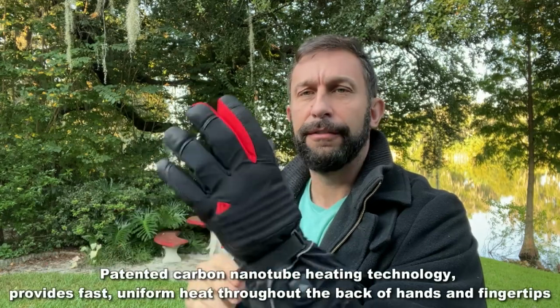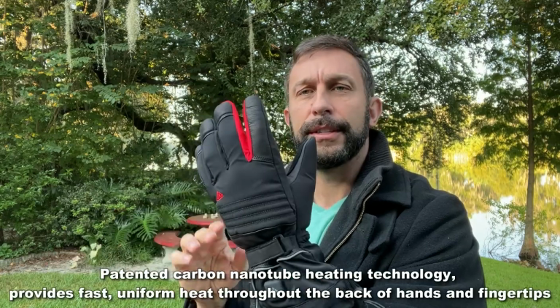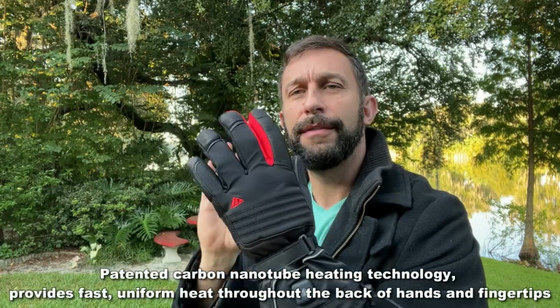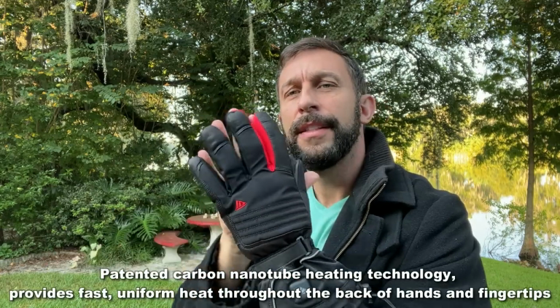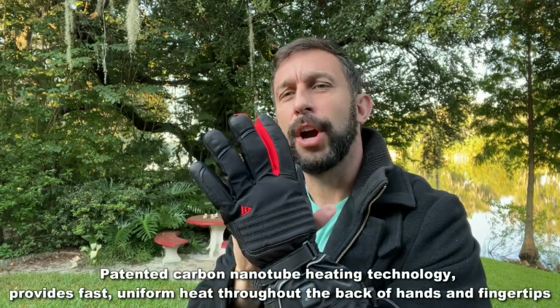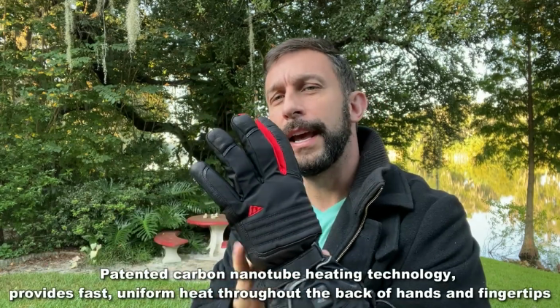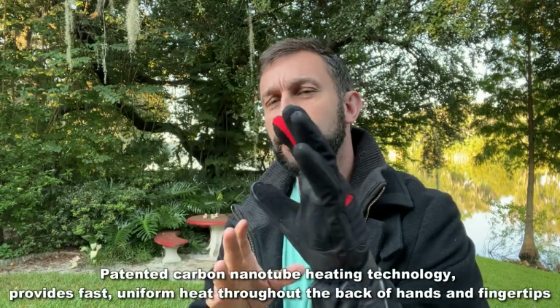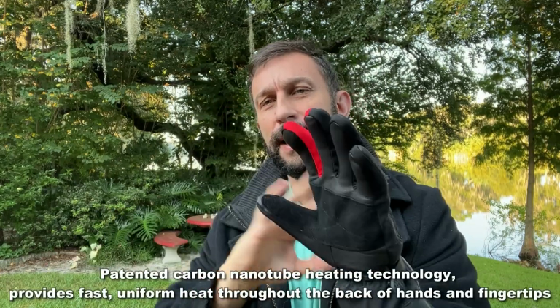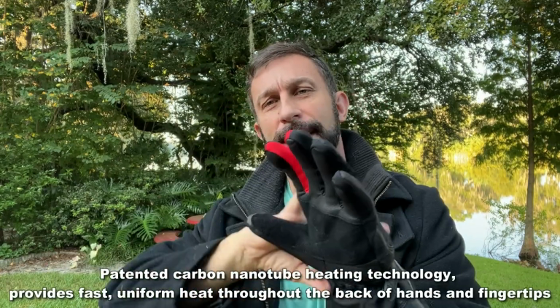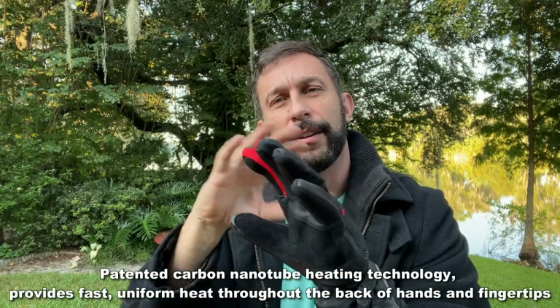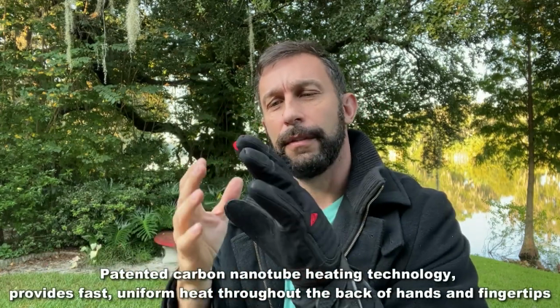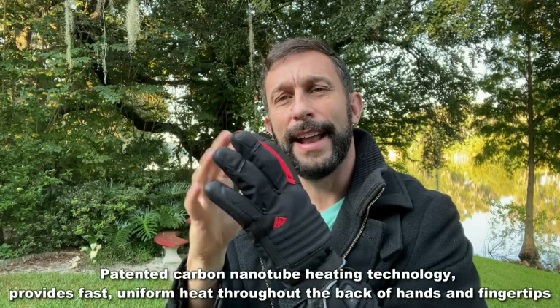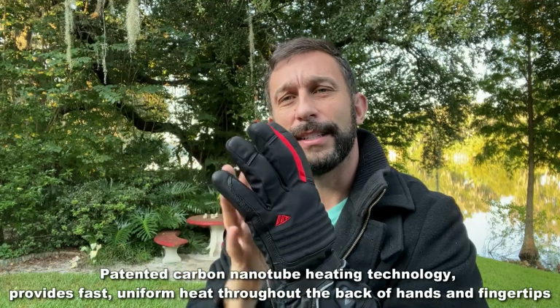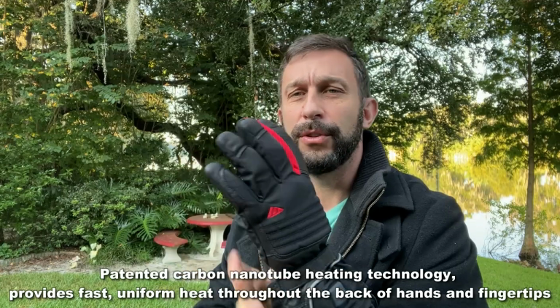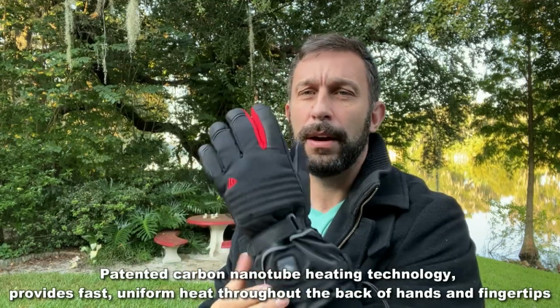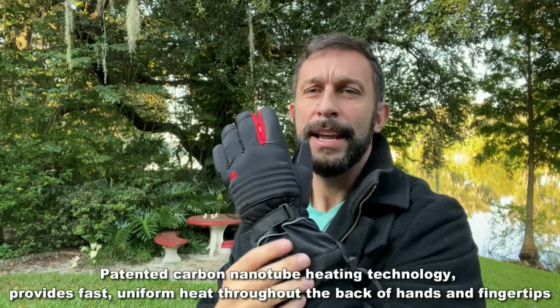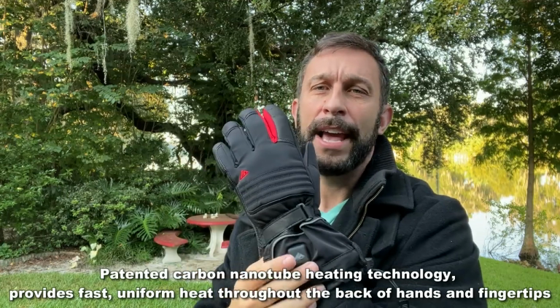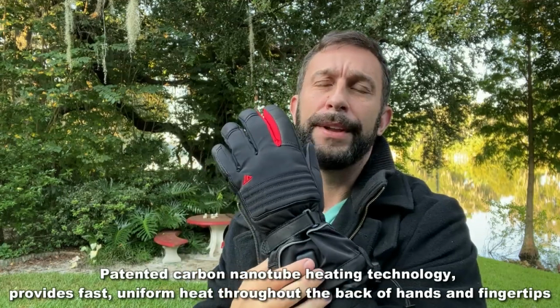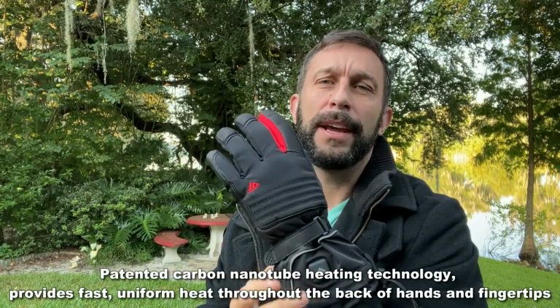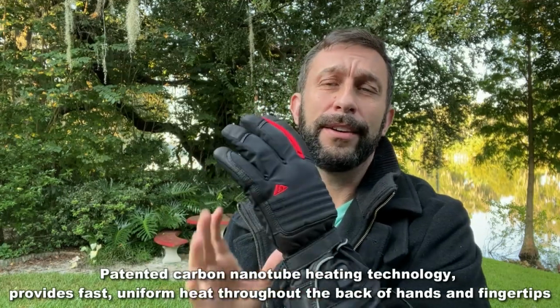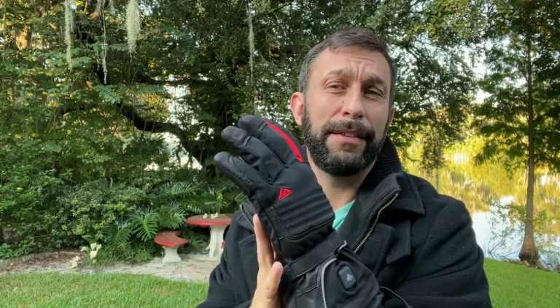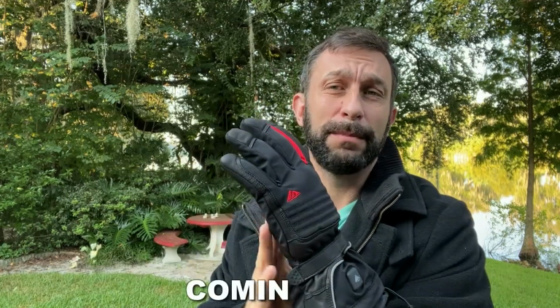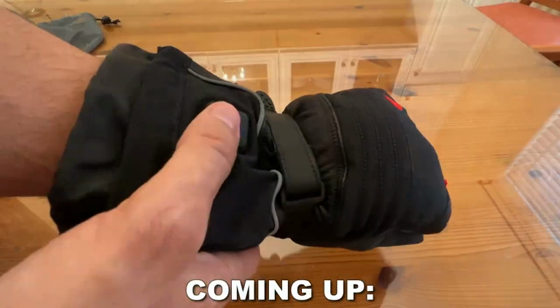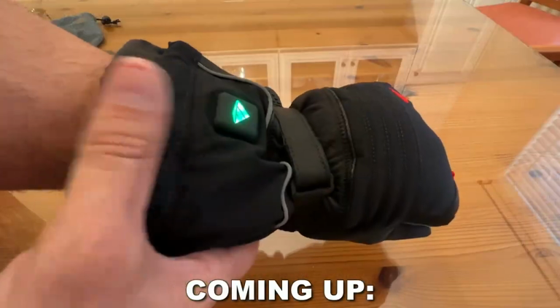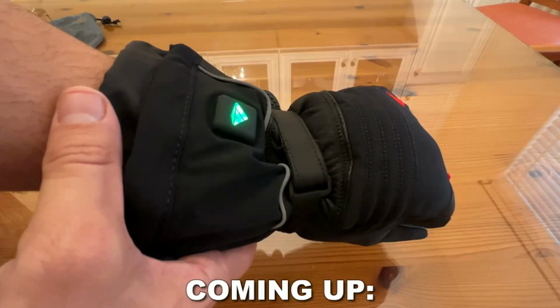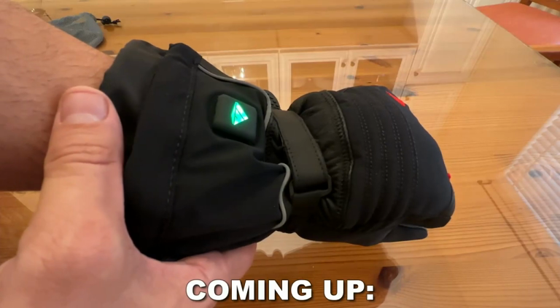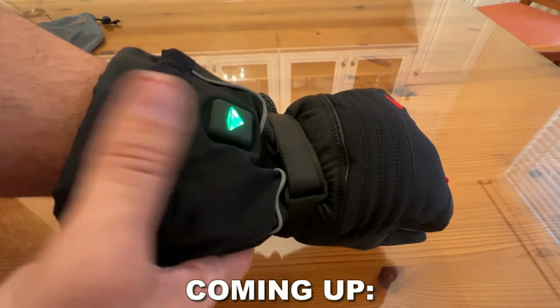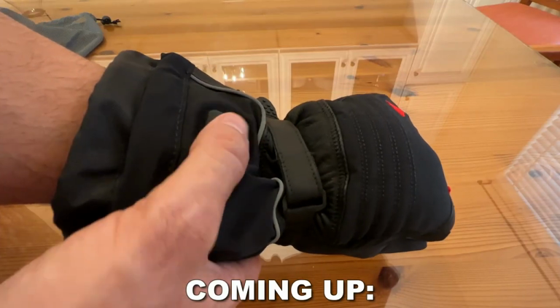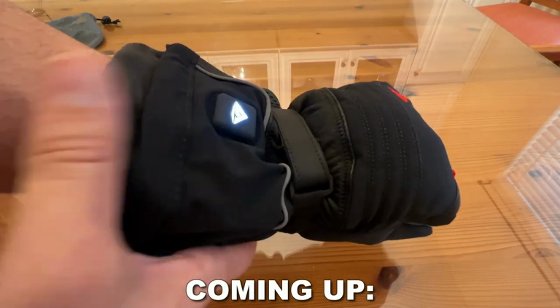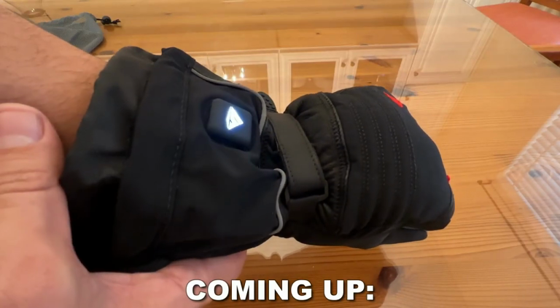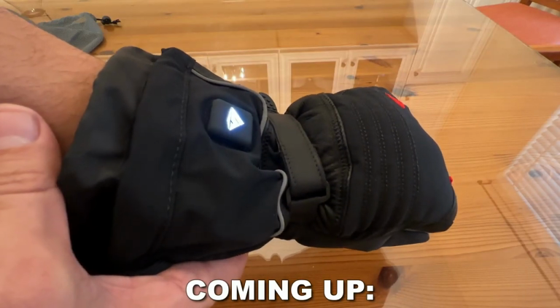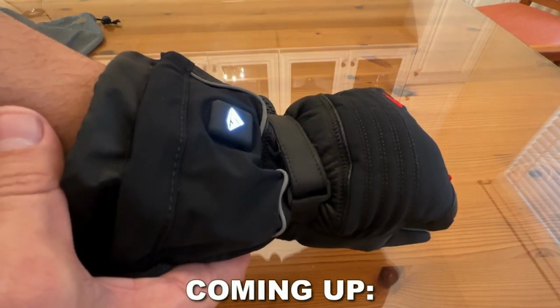First off, they use carbon nanotubes to heat the entire glove, not just individual parts. You've got various modes, but you can heat your hands through and through with them.